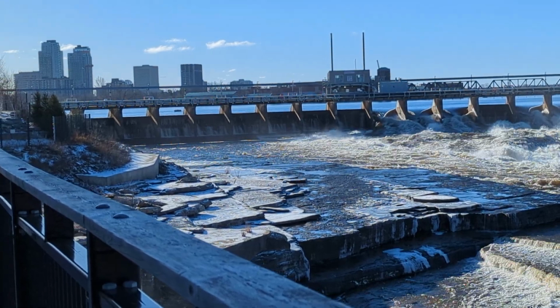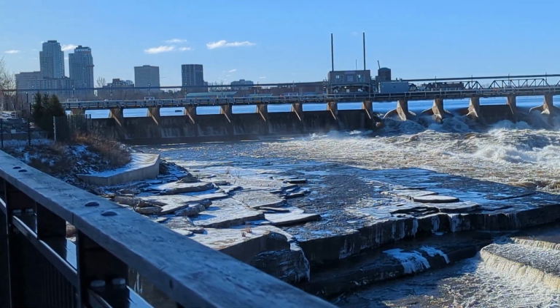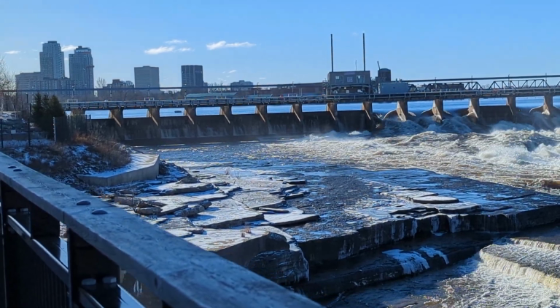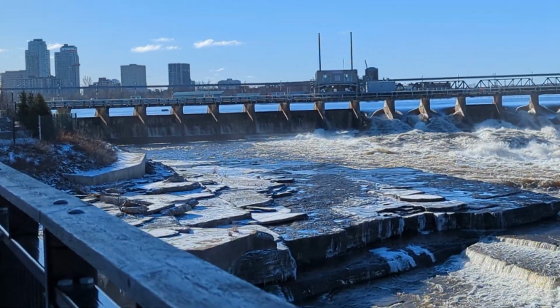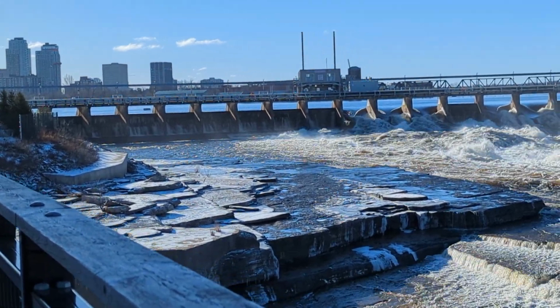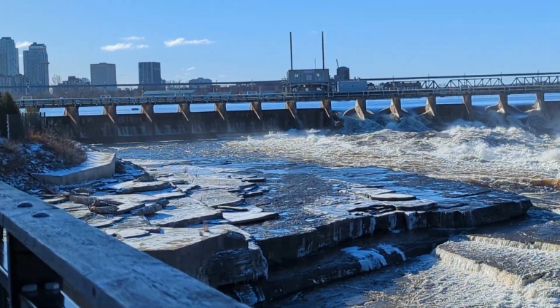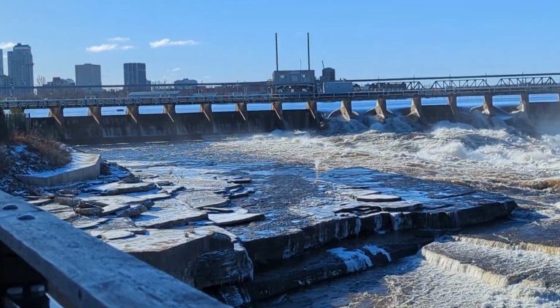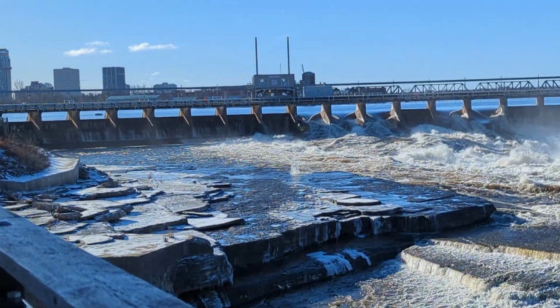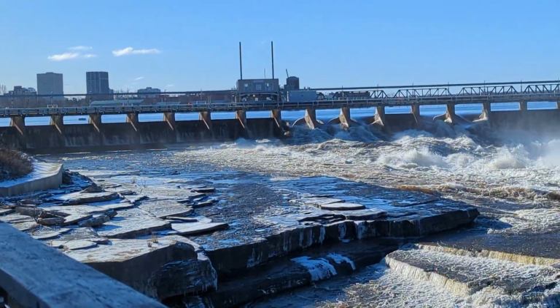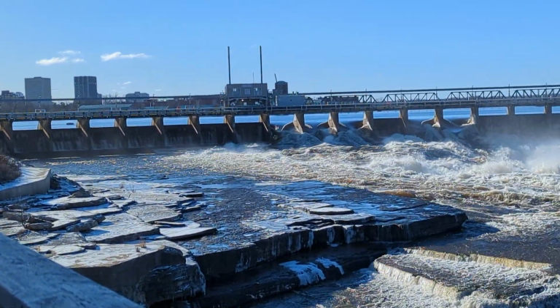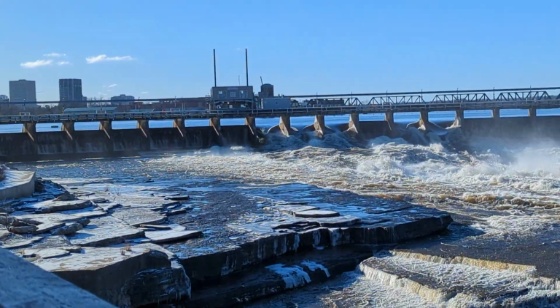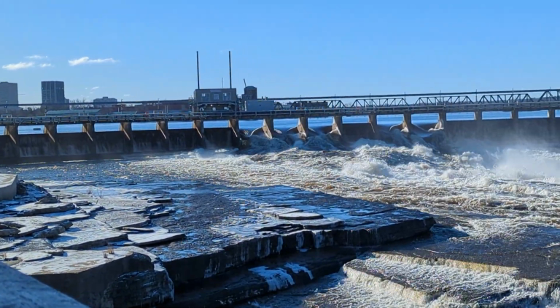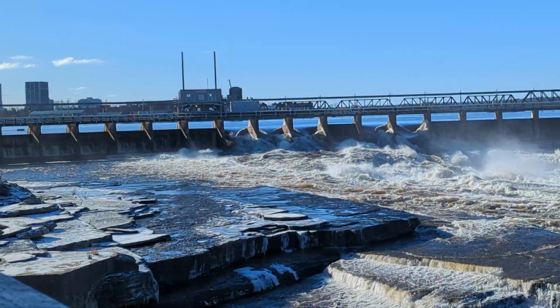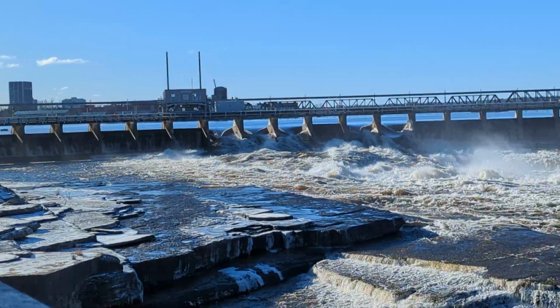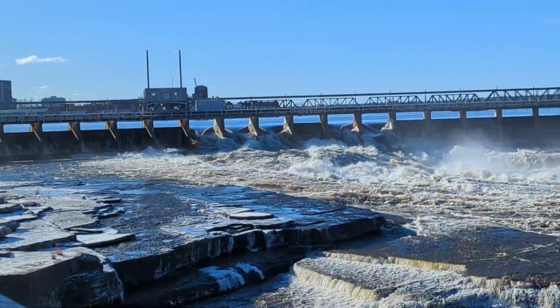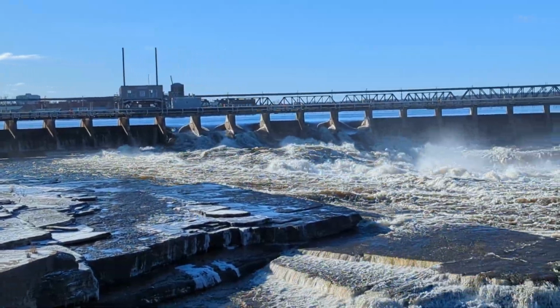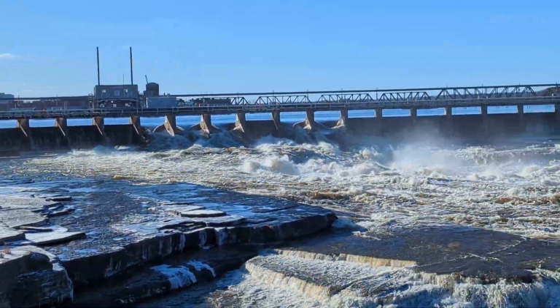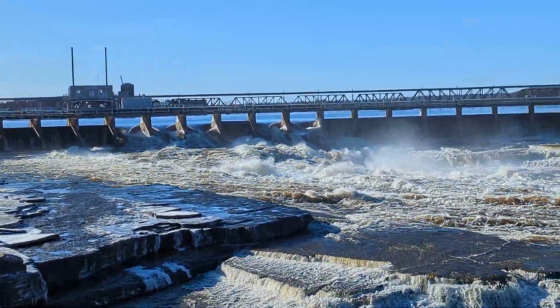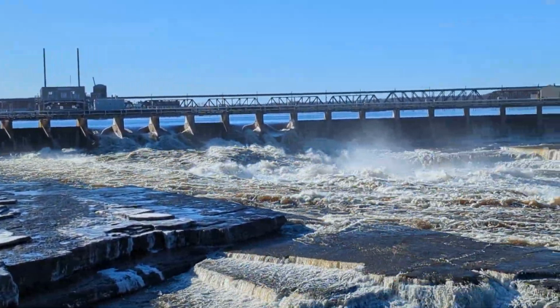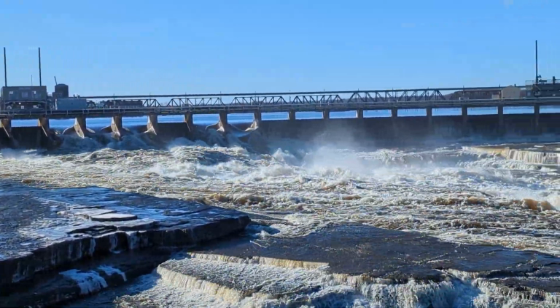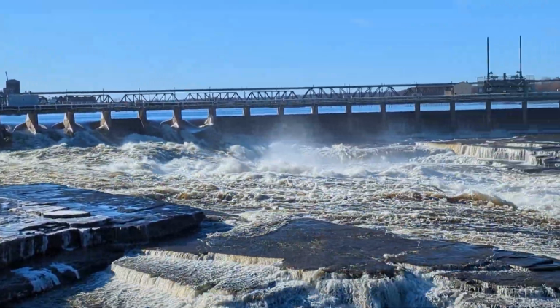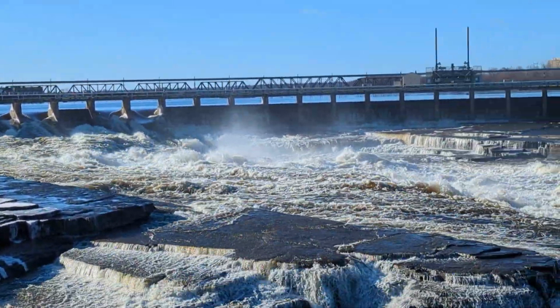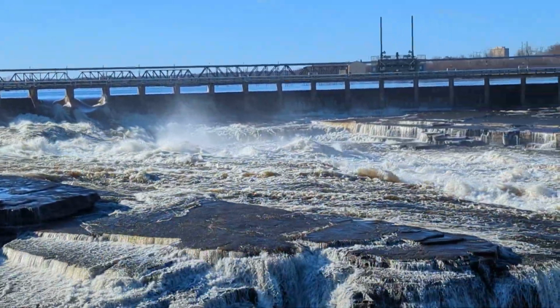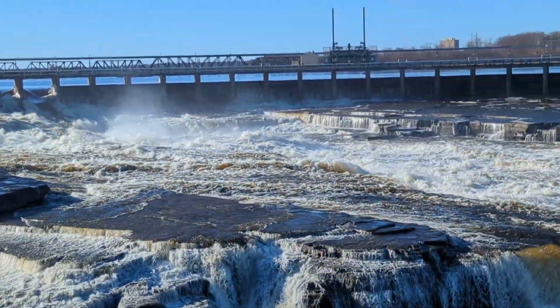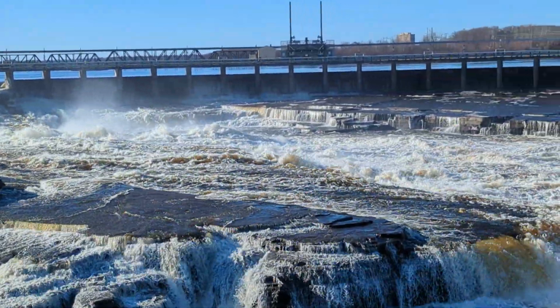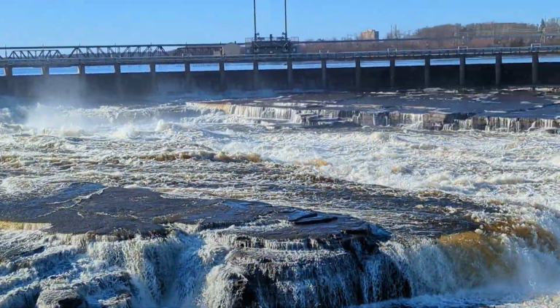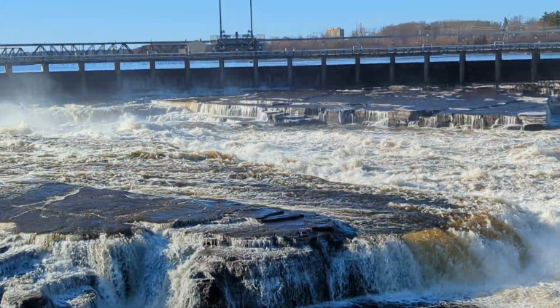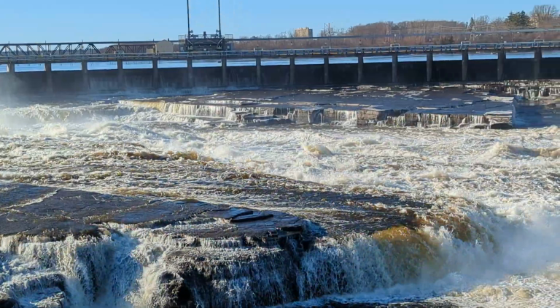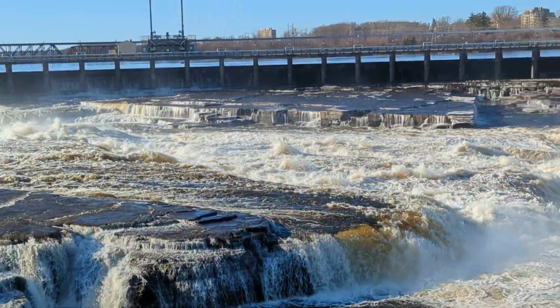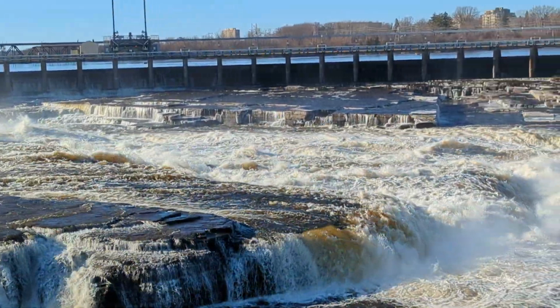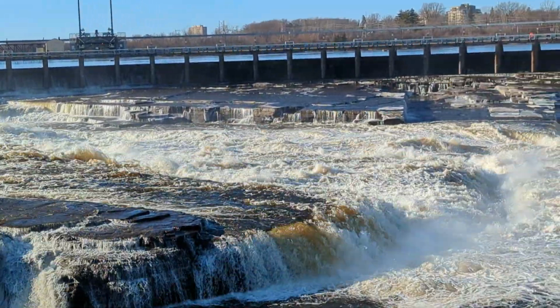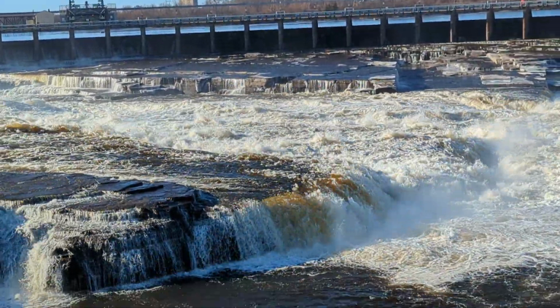We've gone a little bit downstream and as you can see there are only five of the 45 gates open, and it's a pretty impressive lot coming through there.